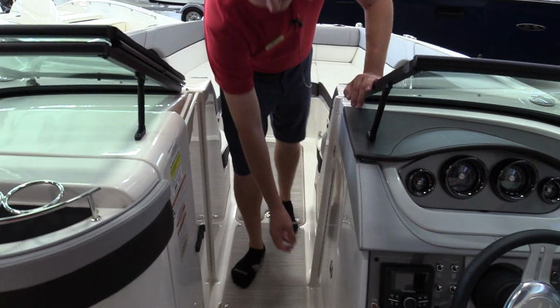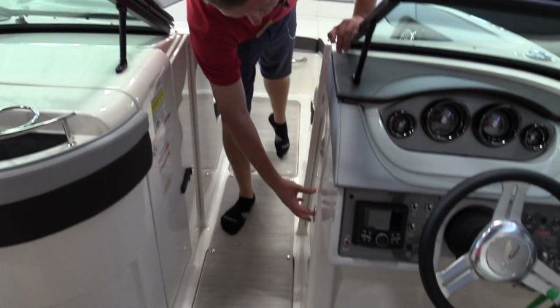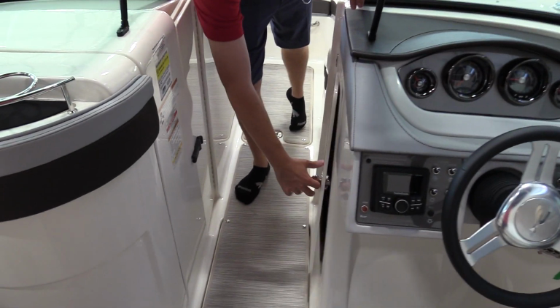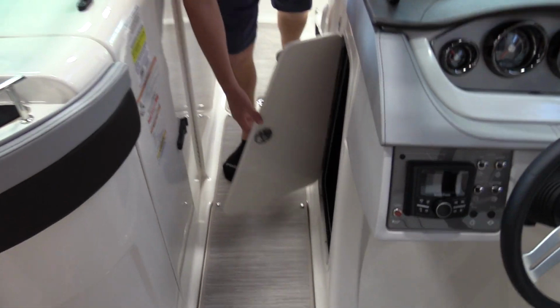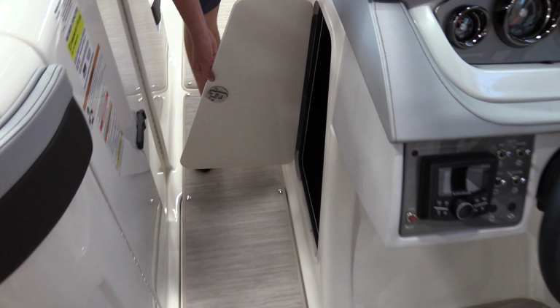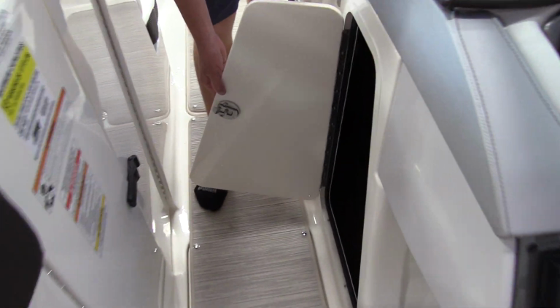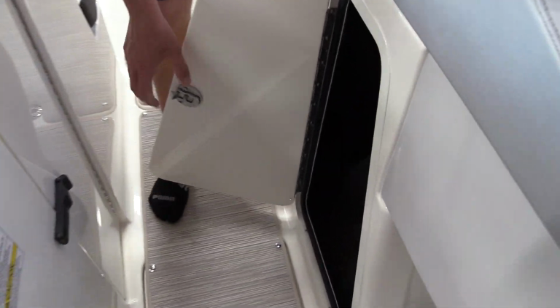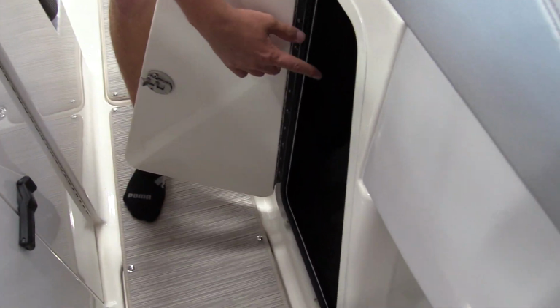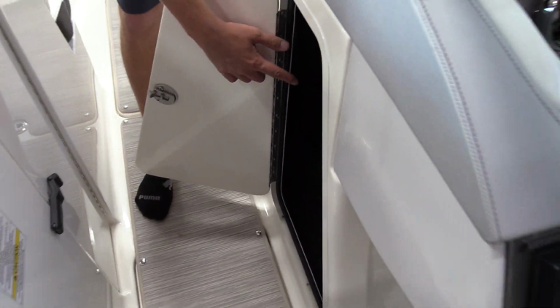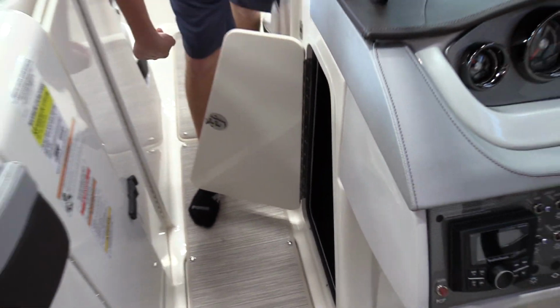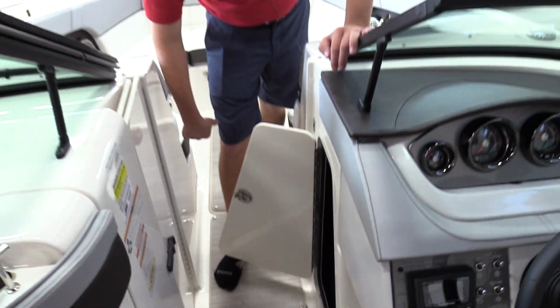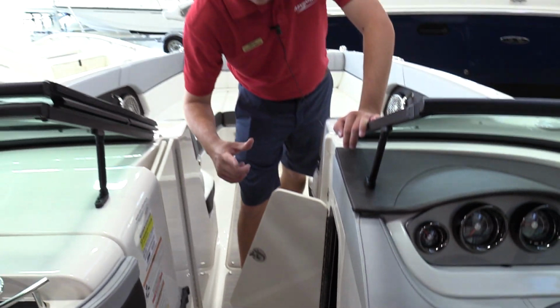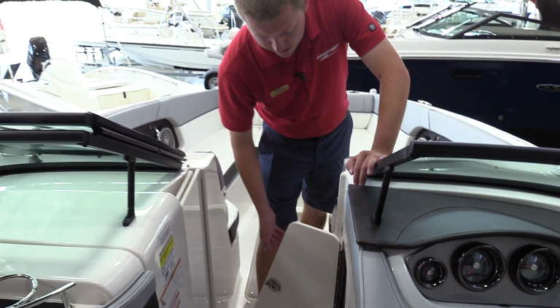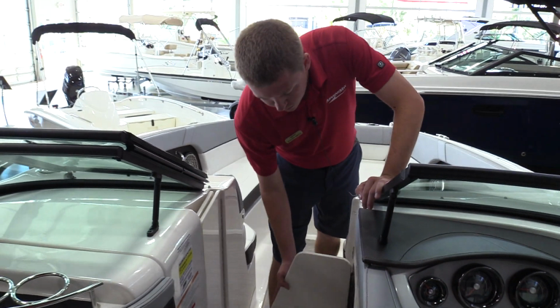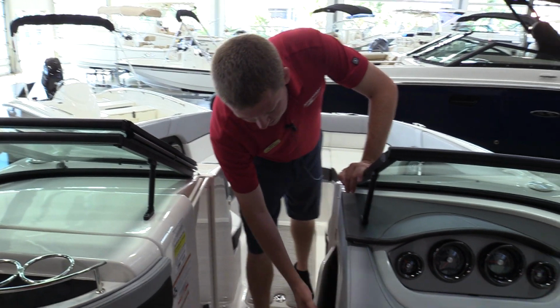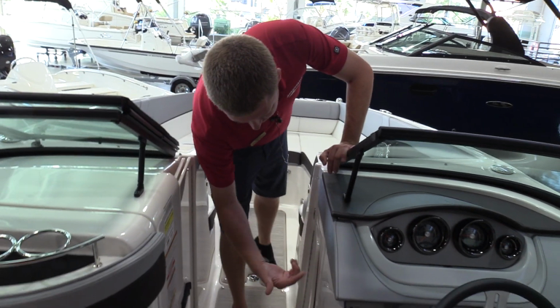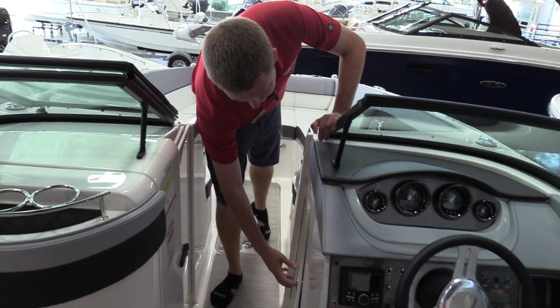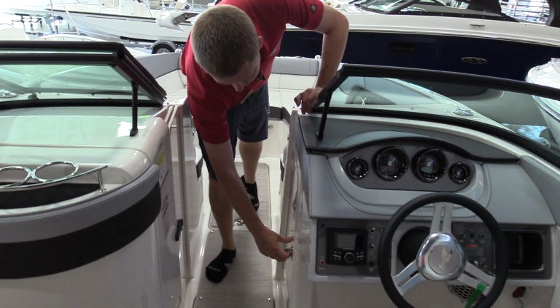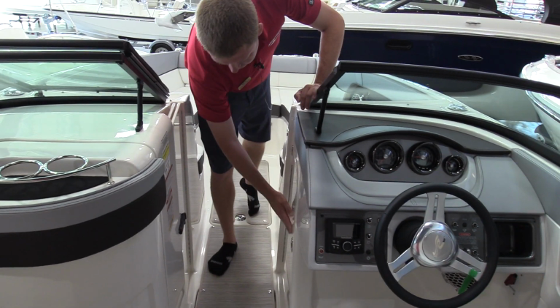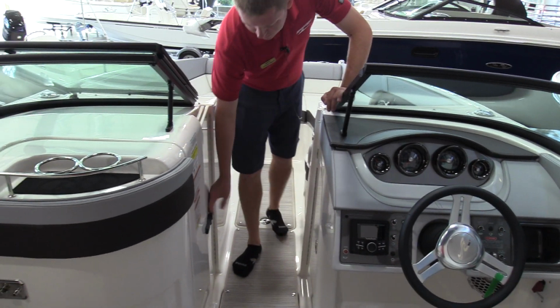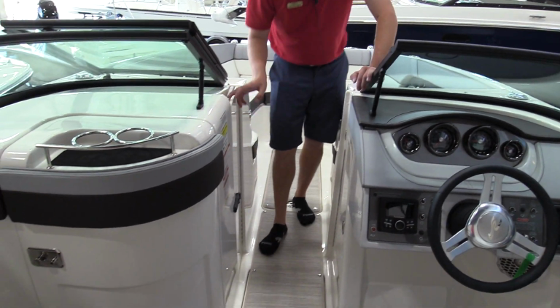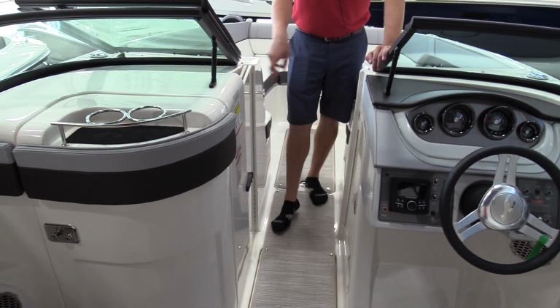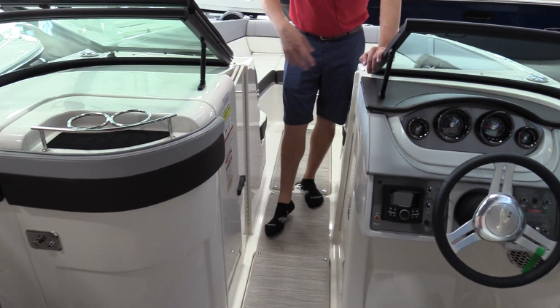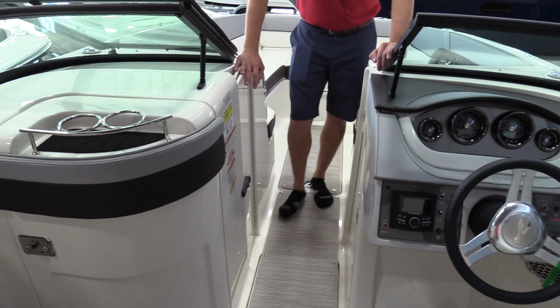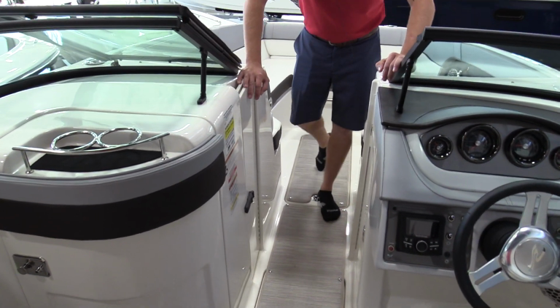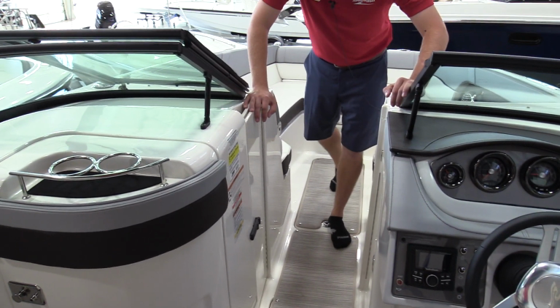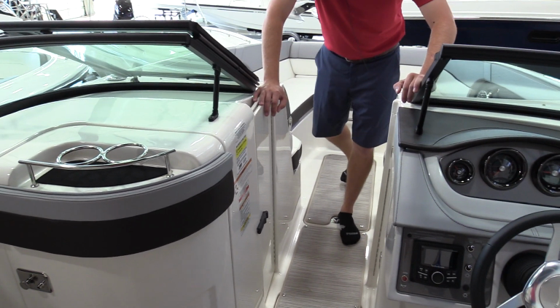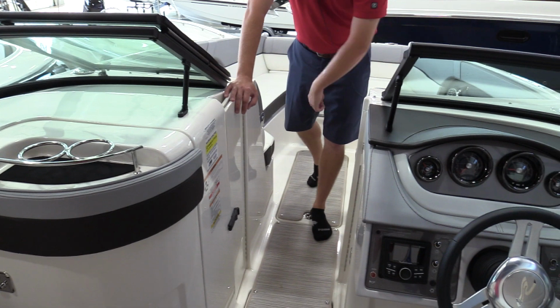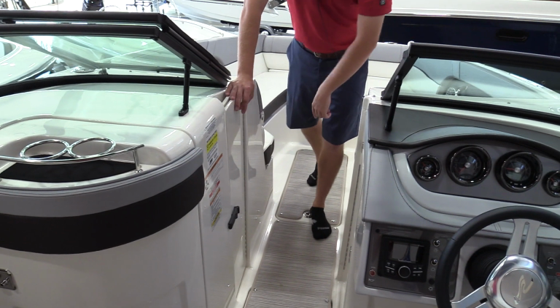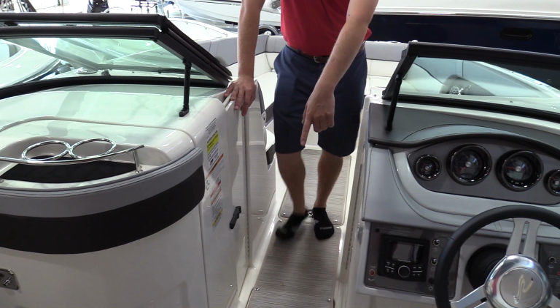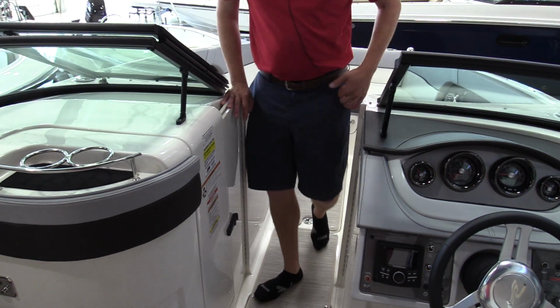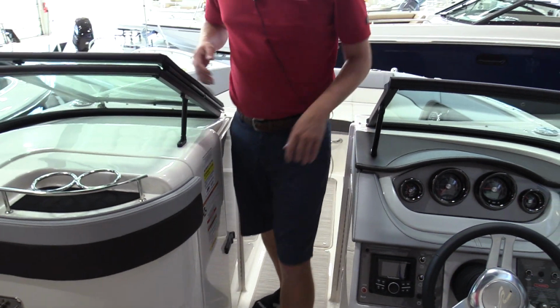You come up underneath the helm as you walk through. There's table storage for the table that you'd use at the bow or the back of the boat, as well as some other general storage there. There's a walkthrough wind door that comes open, and a ski locker here in the front and one in the center of the boat.